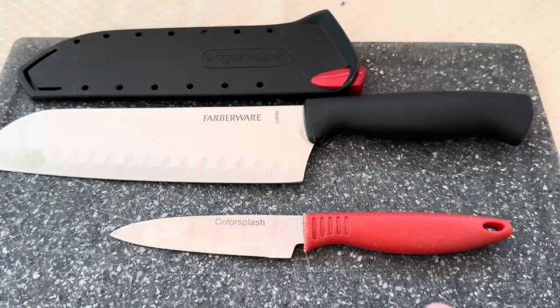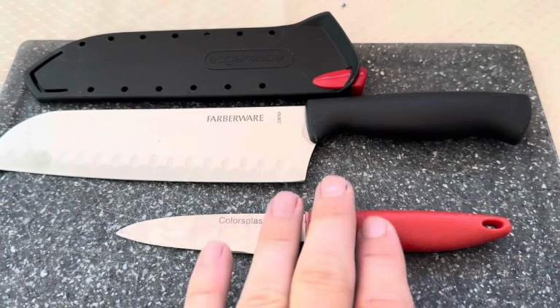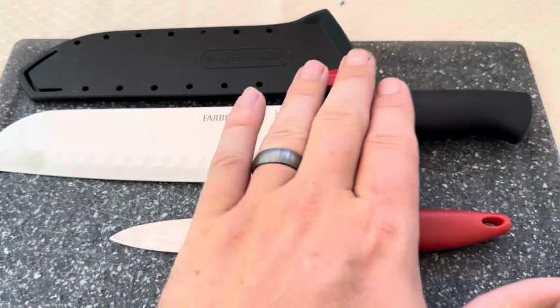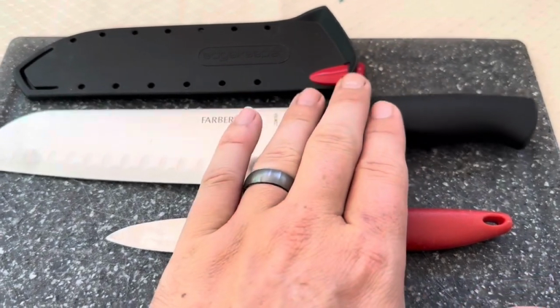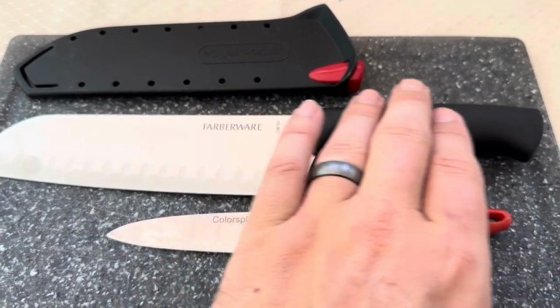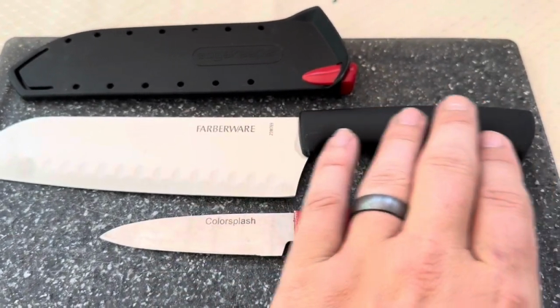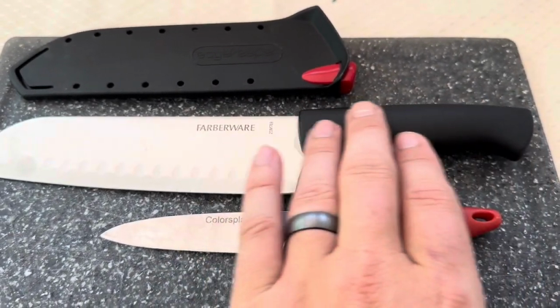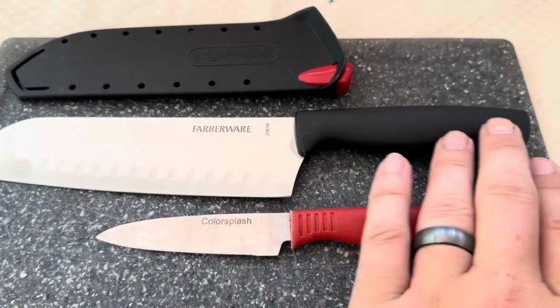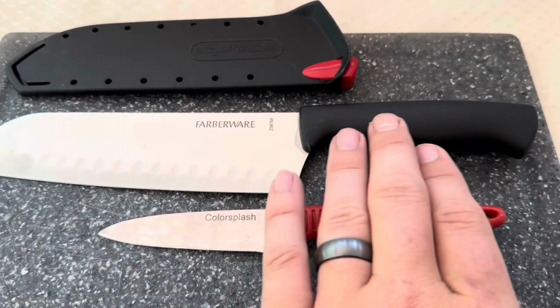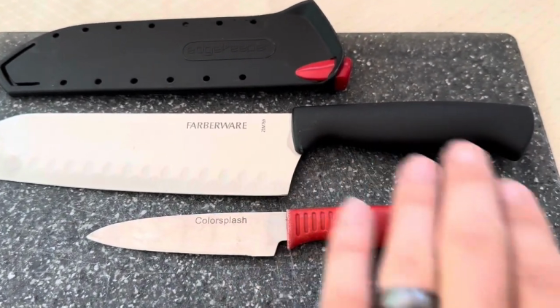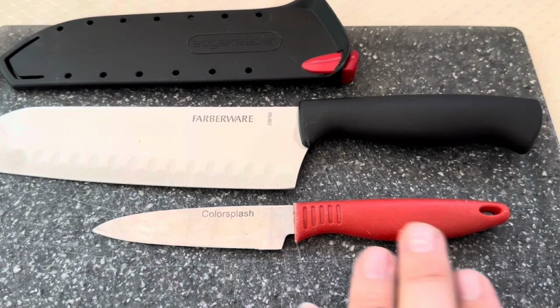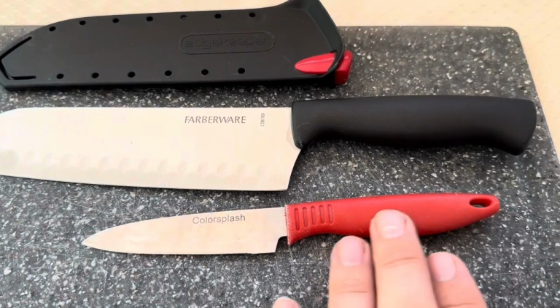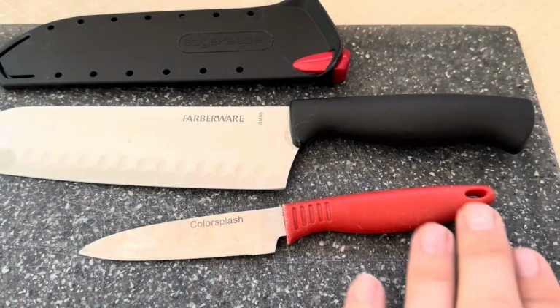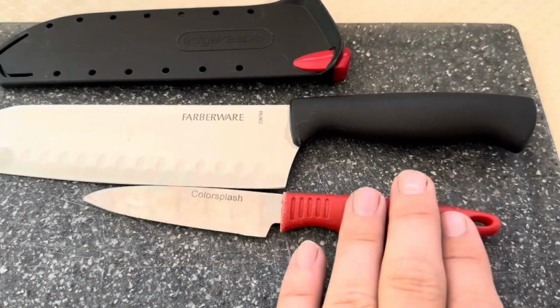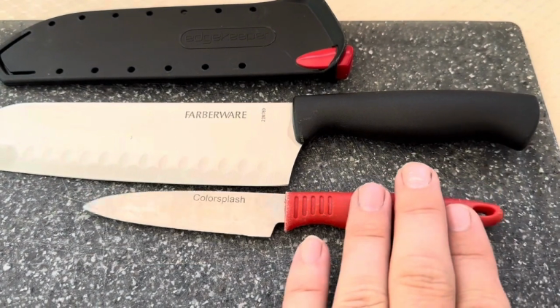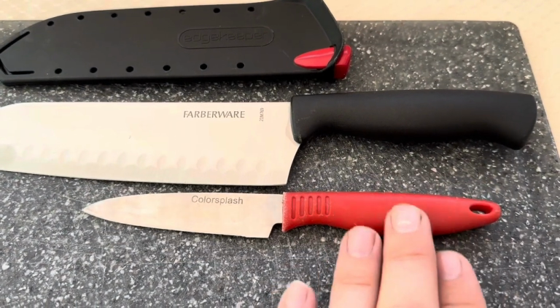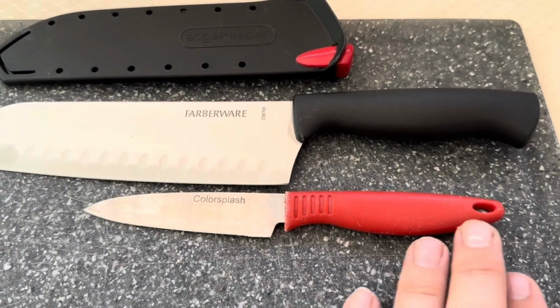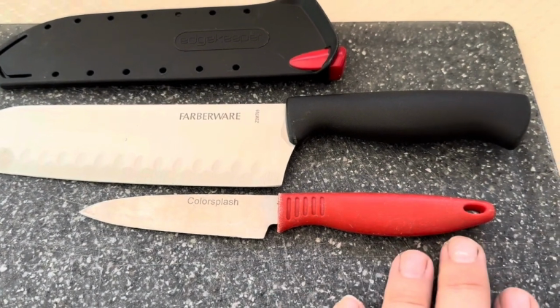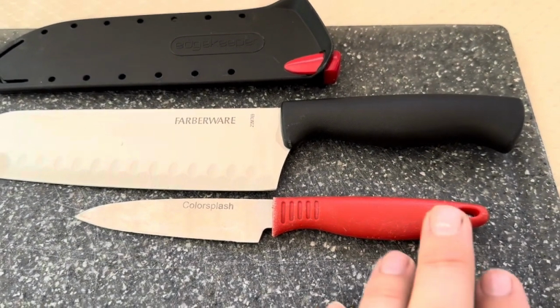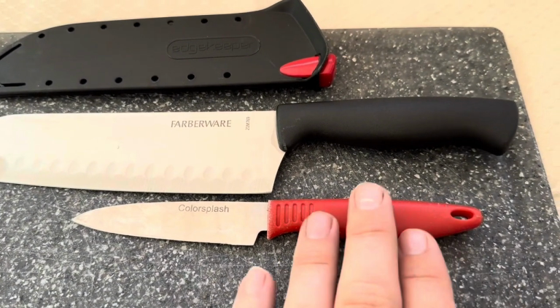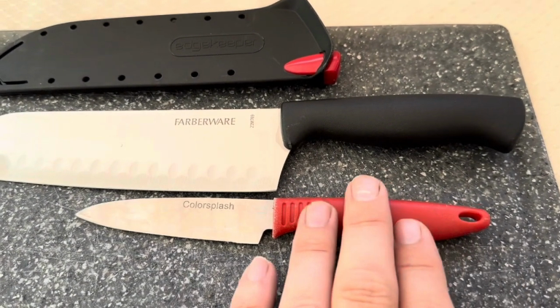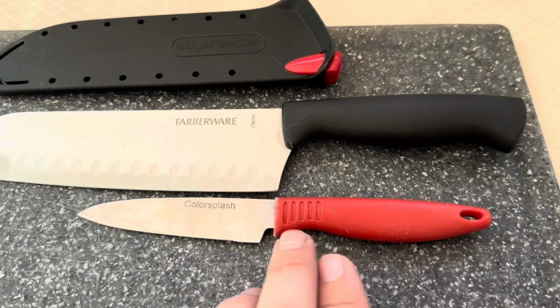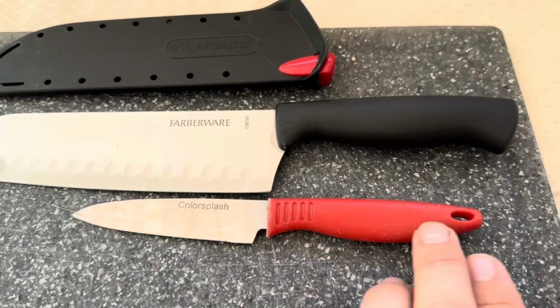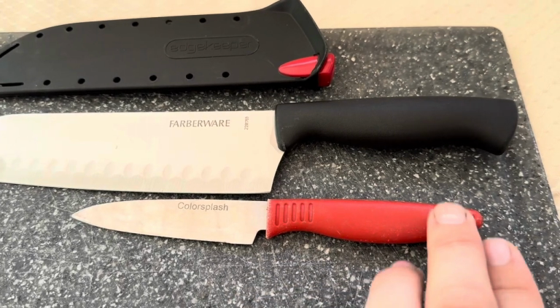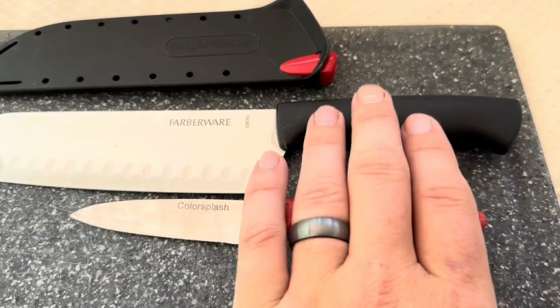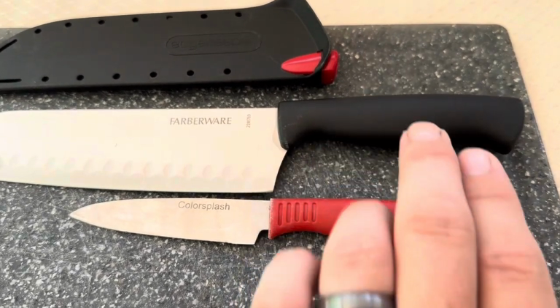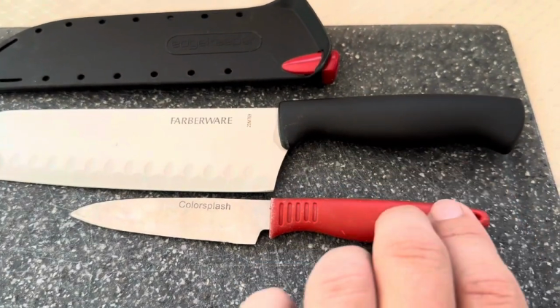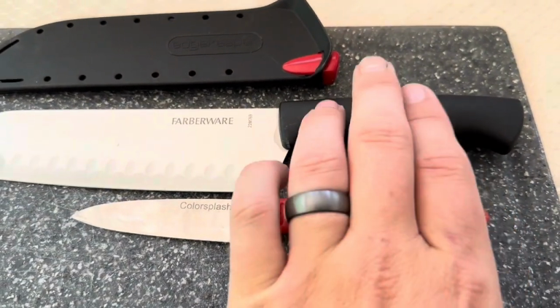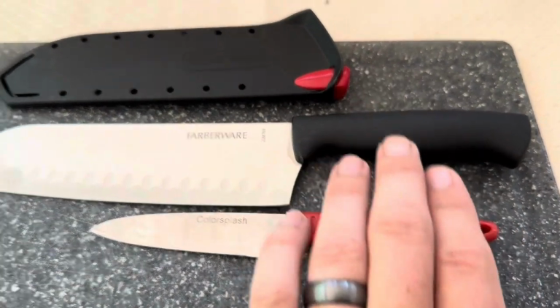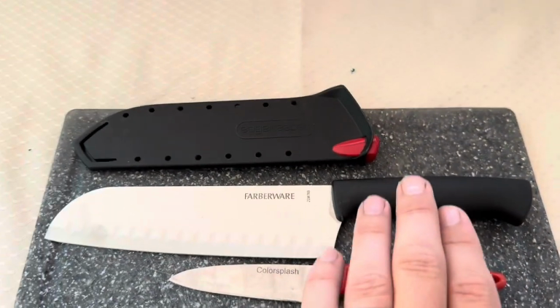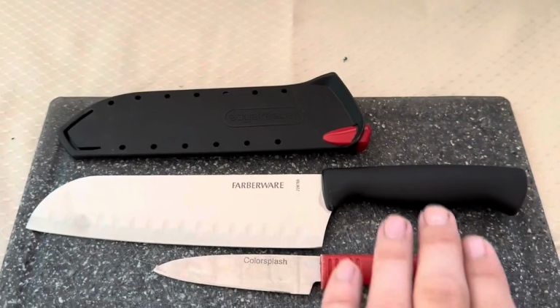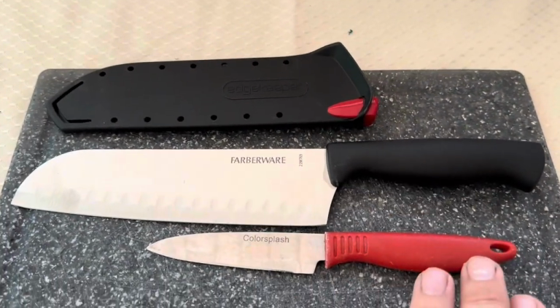Overall, they're both nice knives. I prefer the feel of the handle on this Farberware one in comparison to this Color Splash option, but it is also a smaller knife, so you don't necessarily have to have as big of a handle on this one as you would on this bigger Farberware knife.